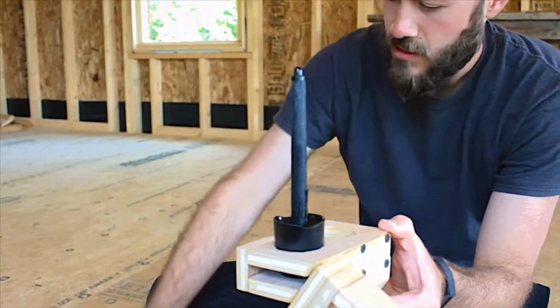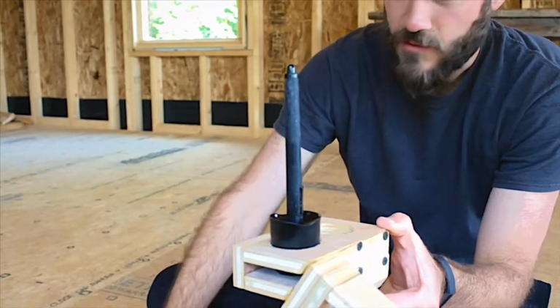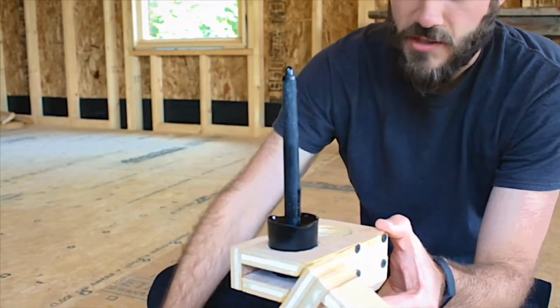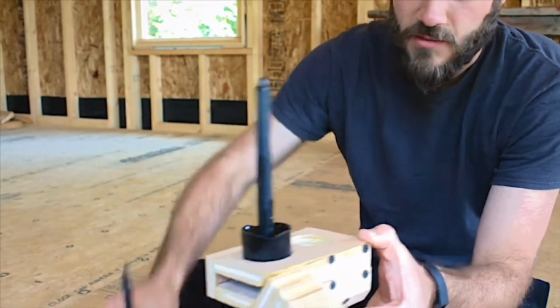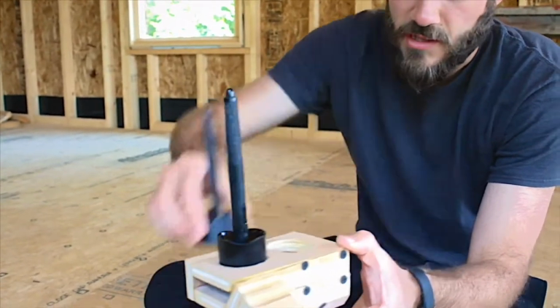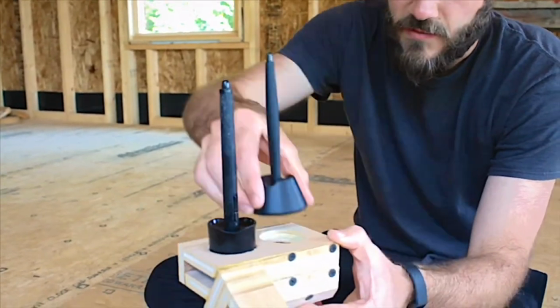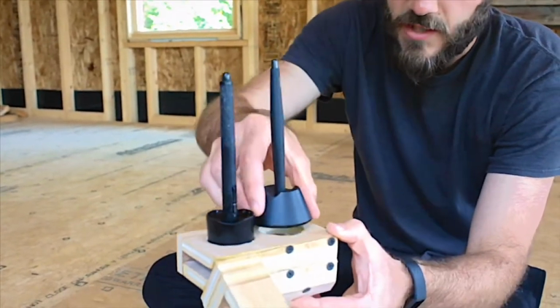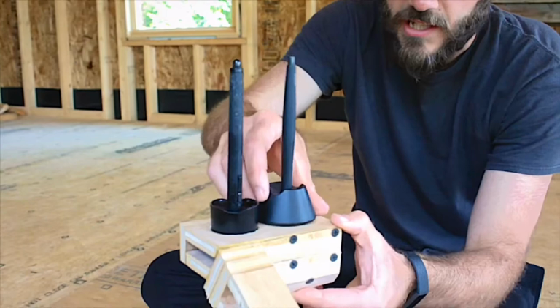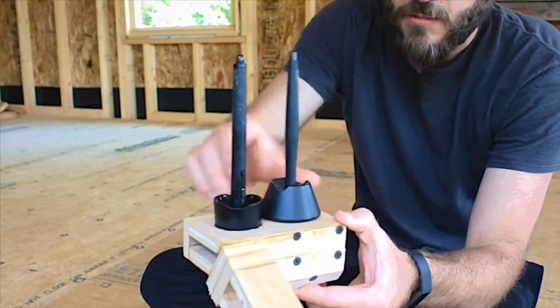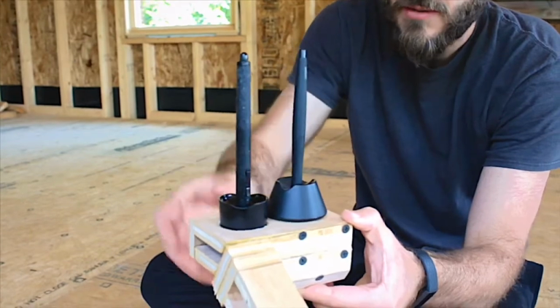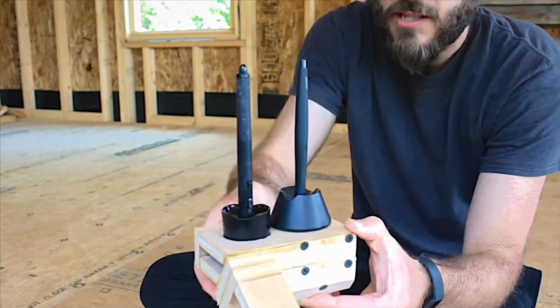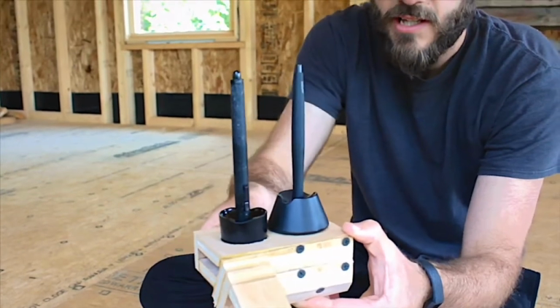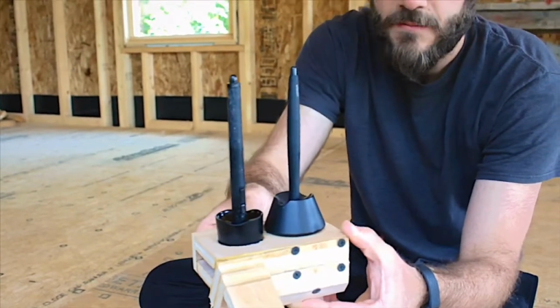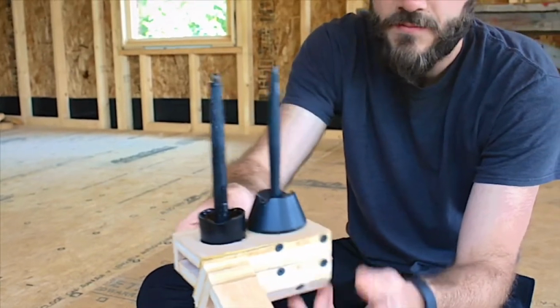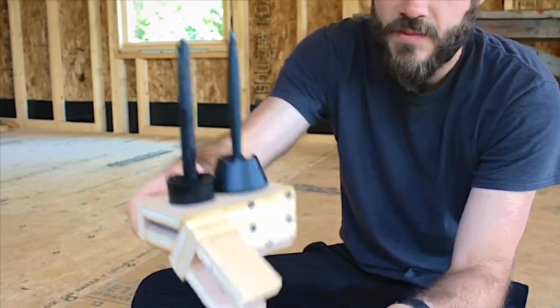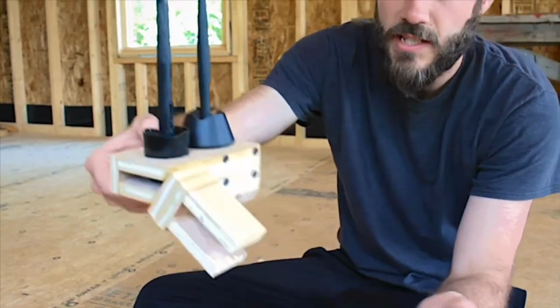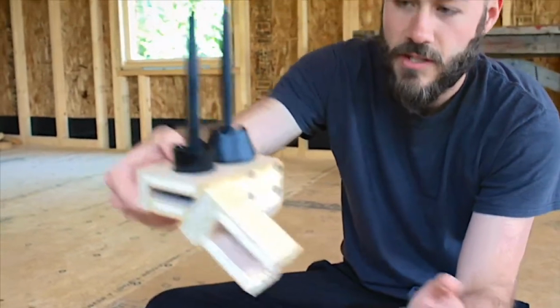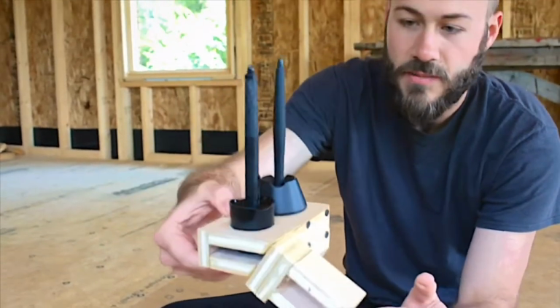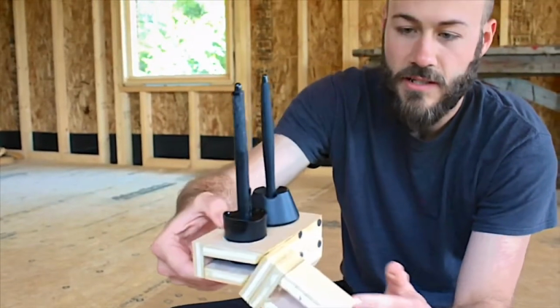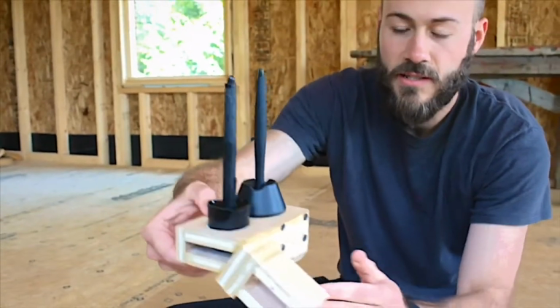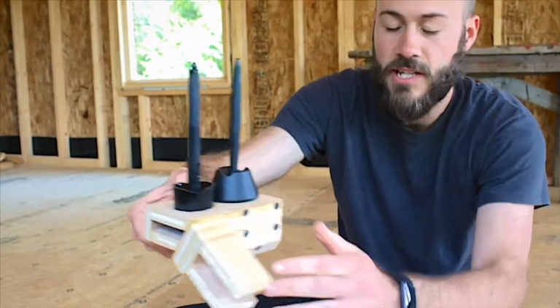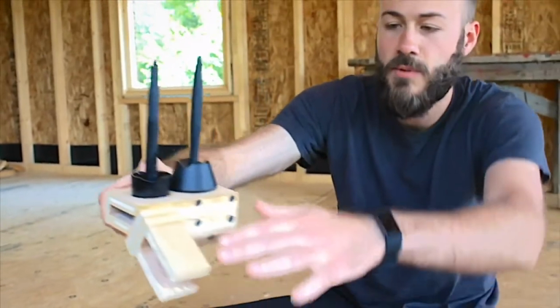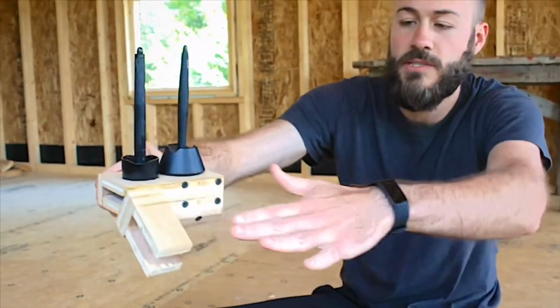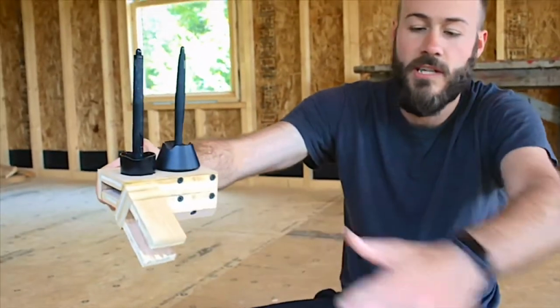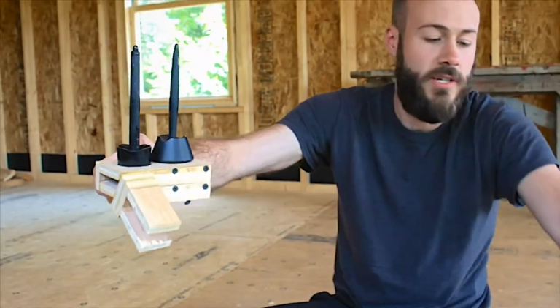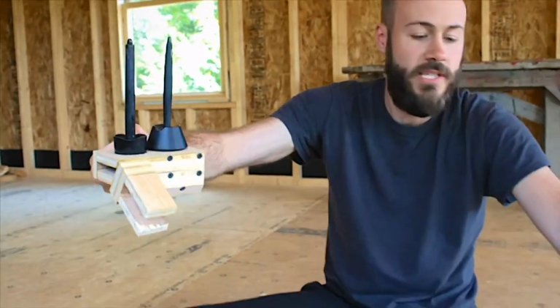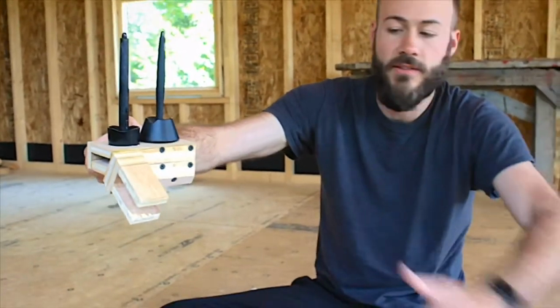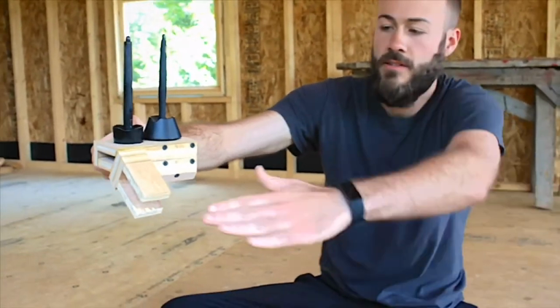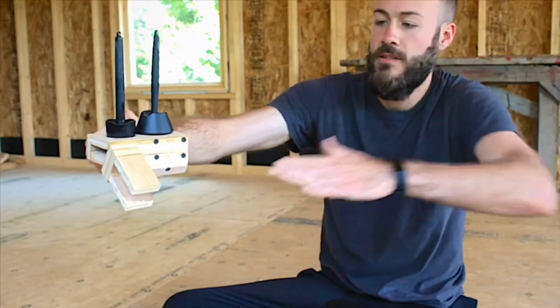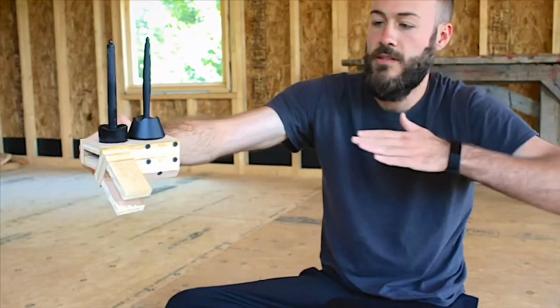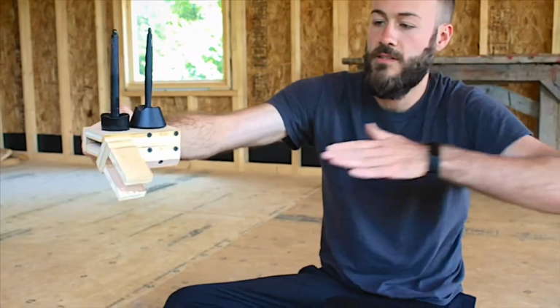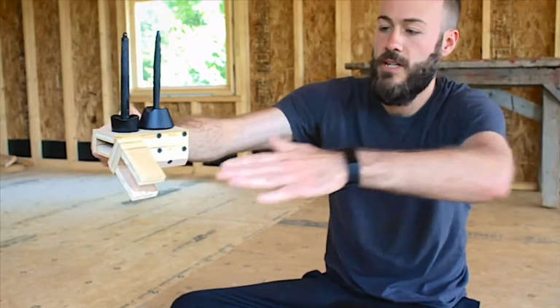Of course, this one doesn't fit exactly, but it would sit like that. Then it would clip to the table, which comes down this way.